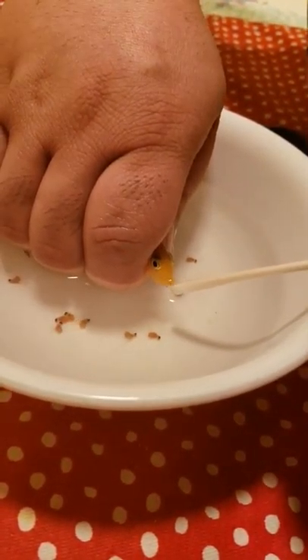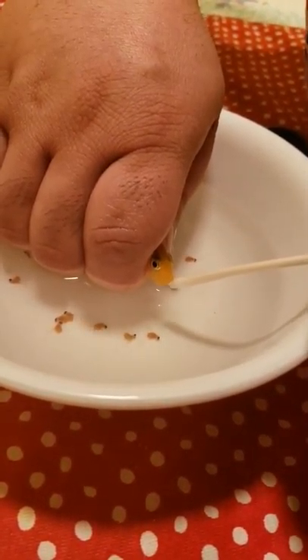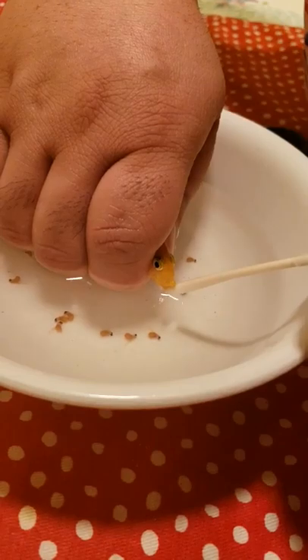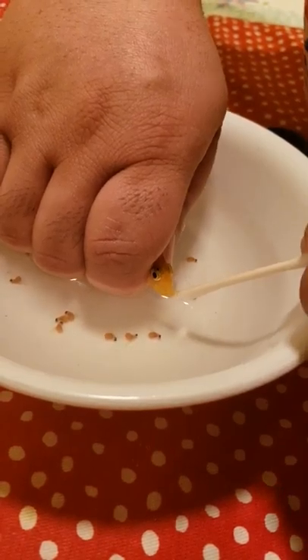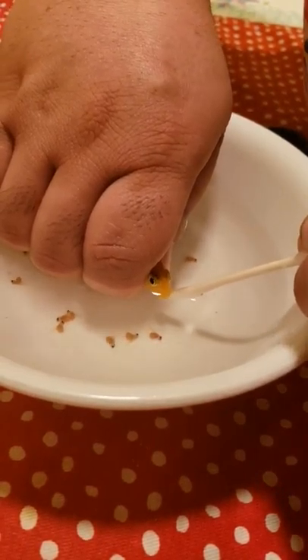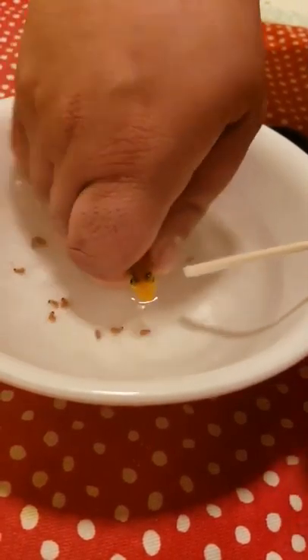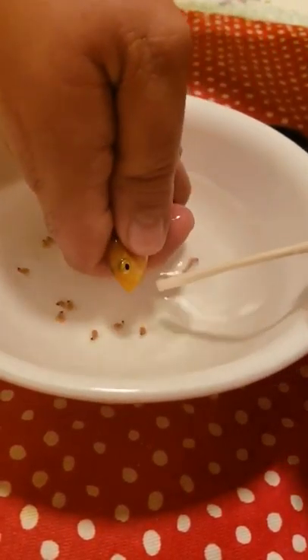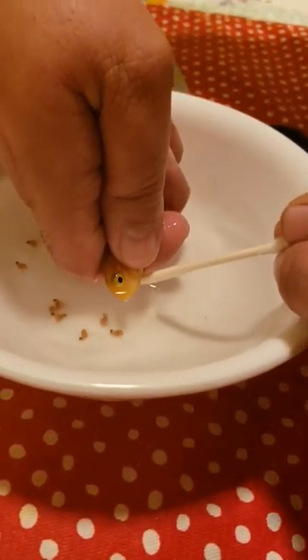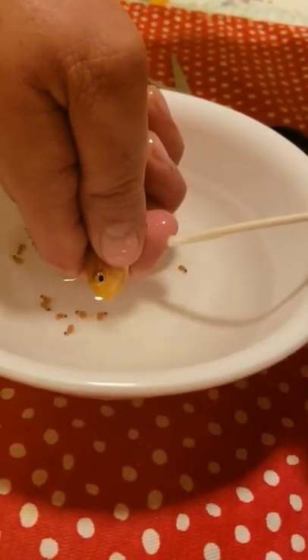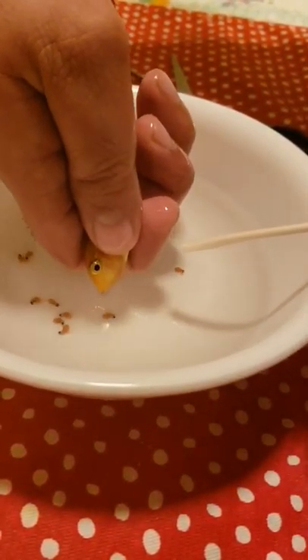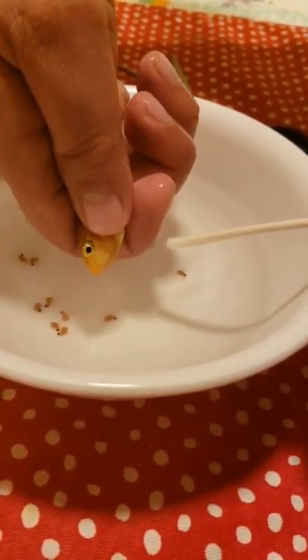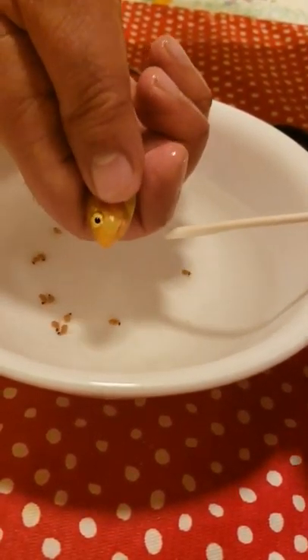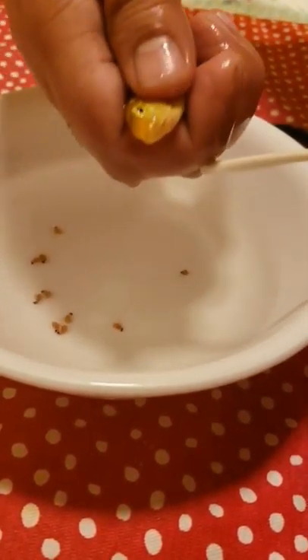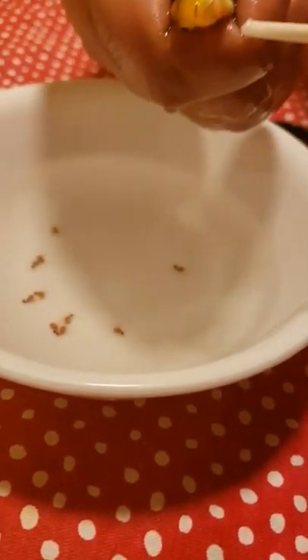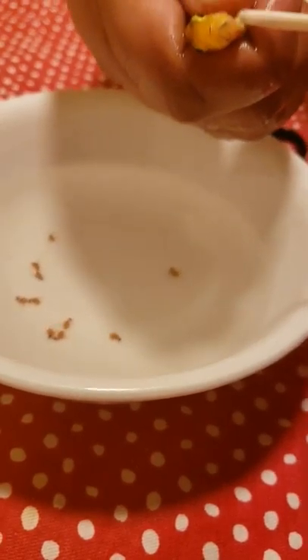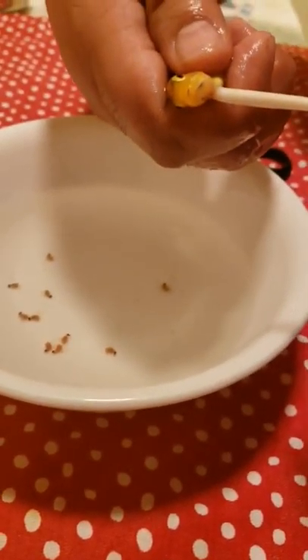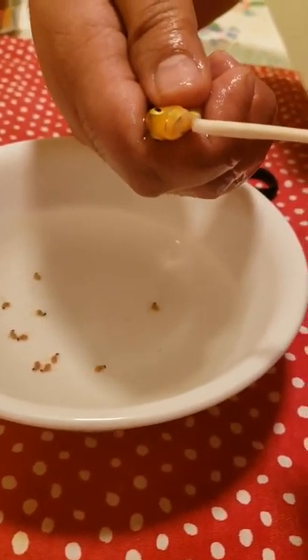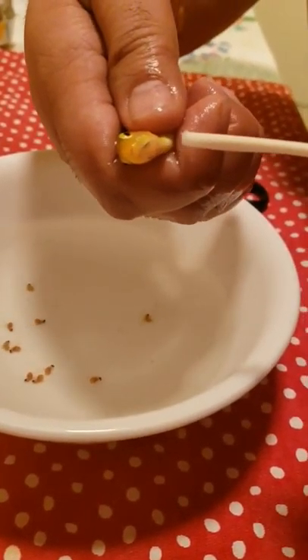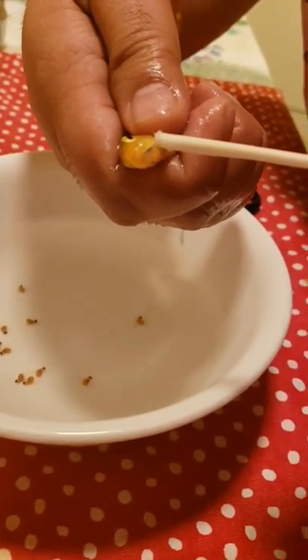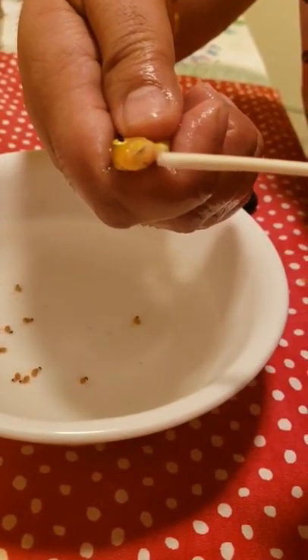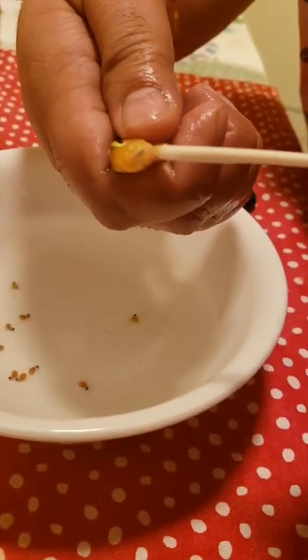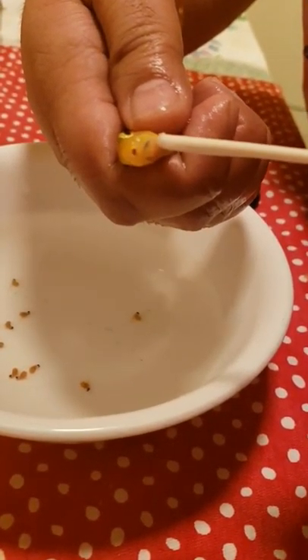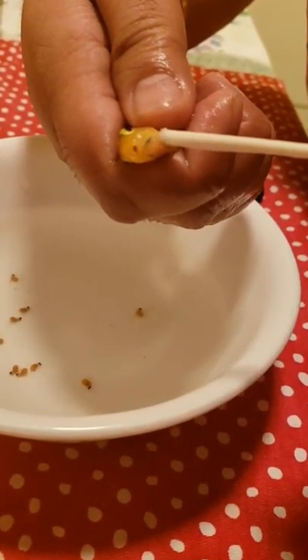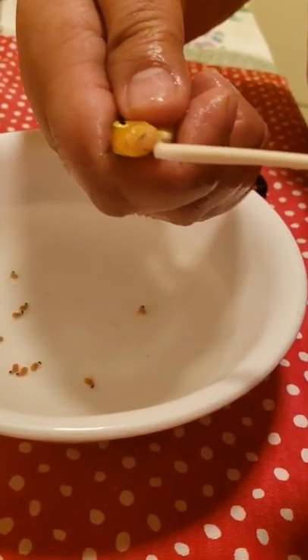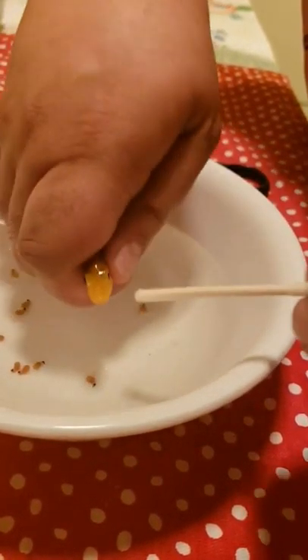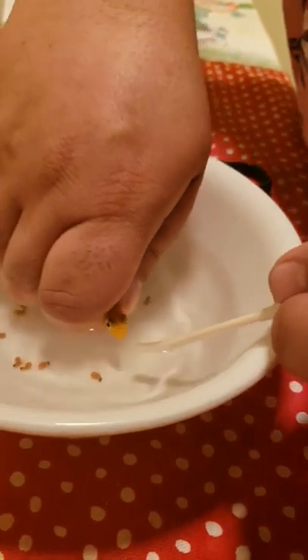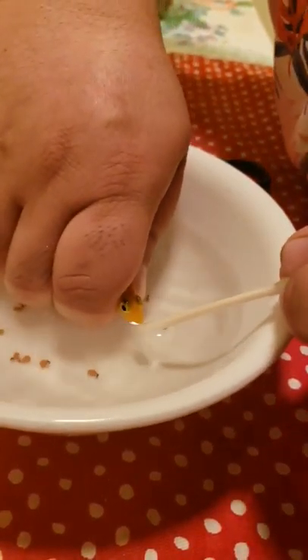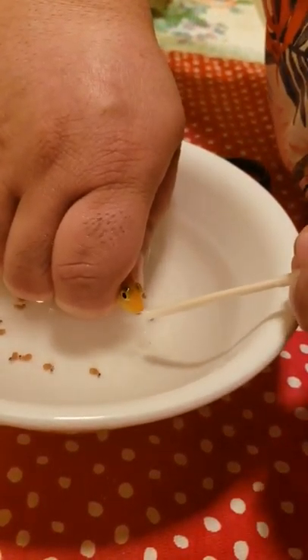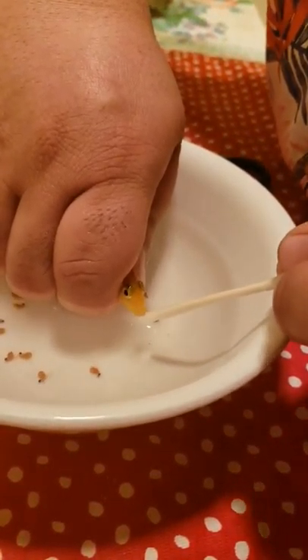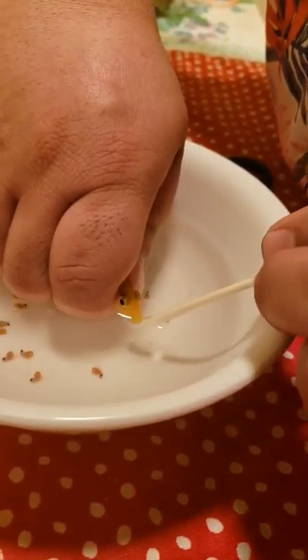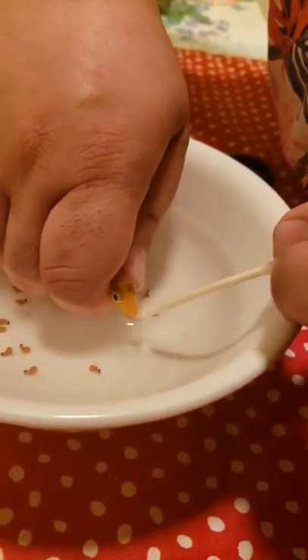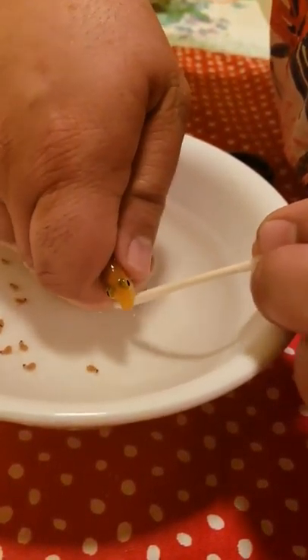It's an ear tool — that's all, nothing else. Look, you can see there is one more — I guess two more. So try to take those out.